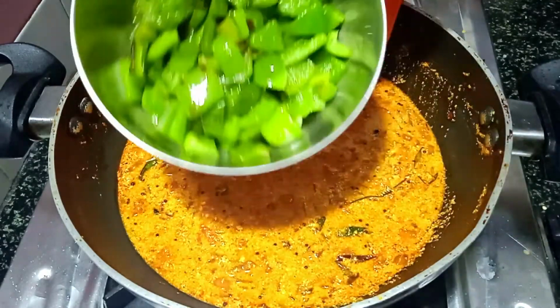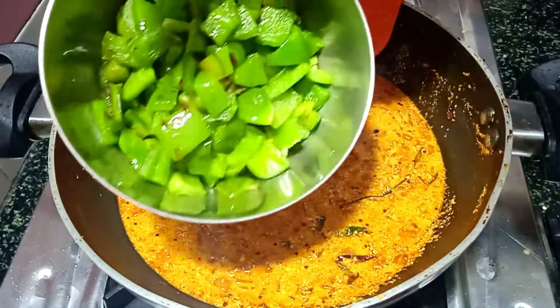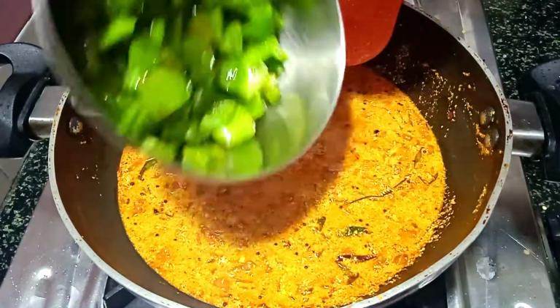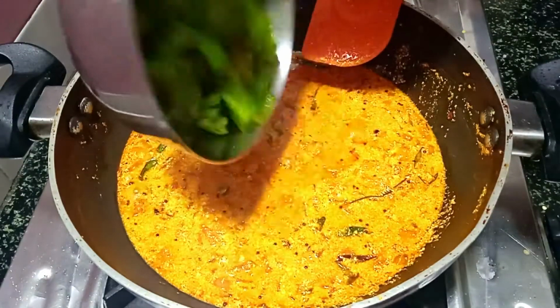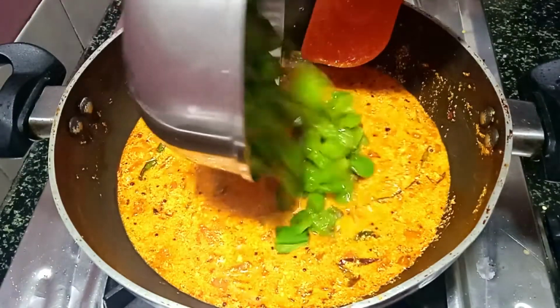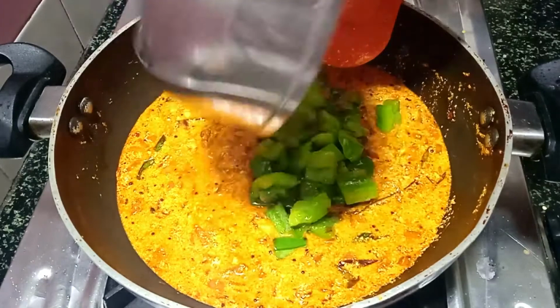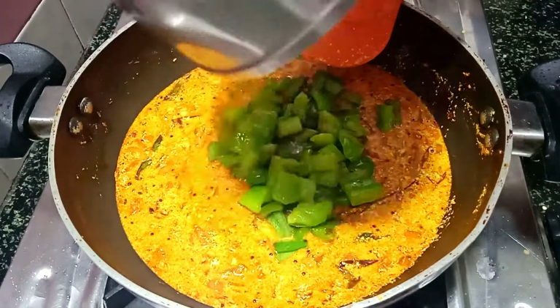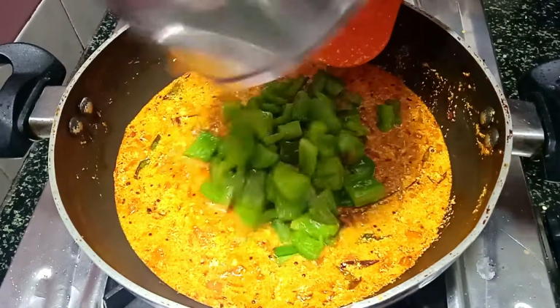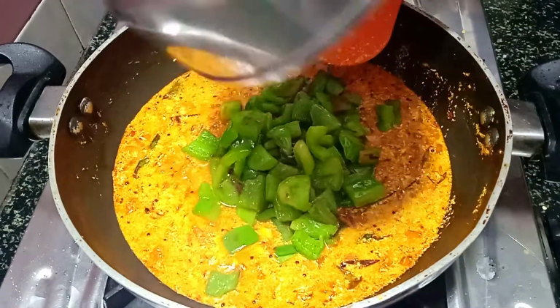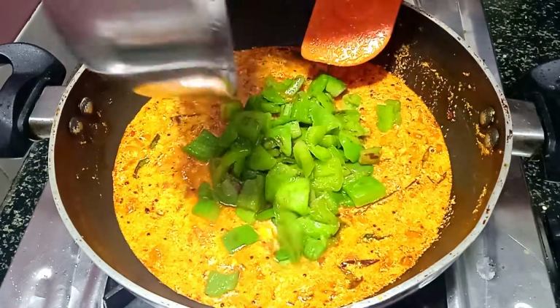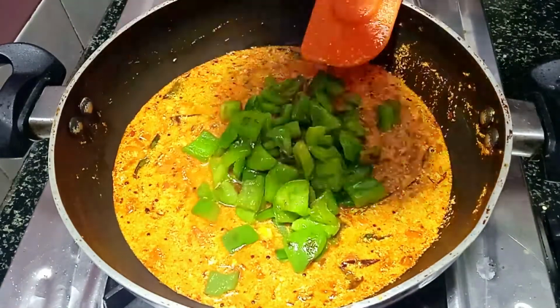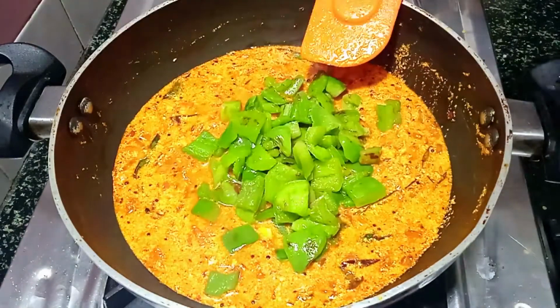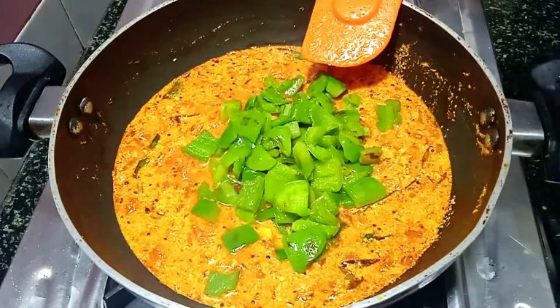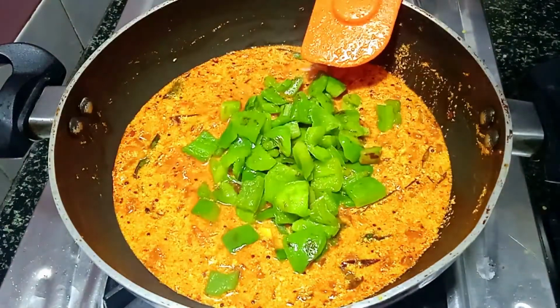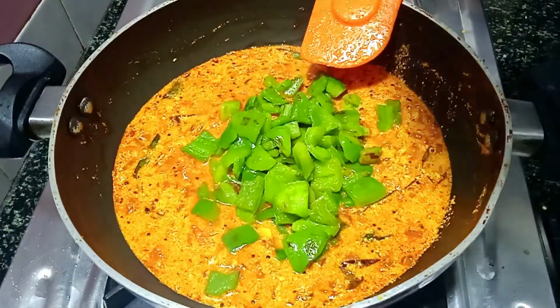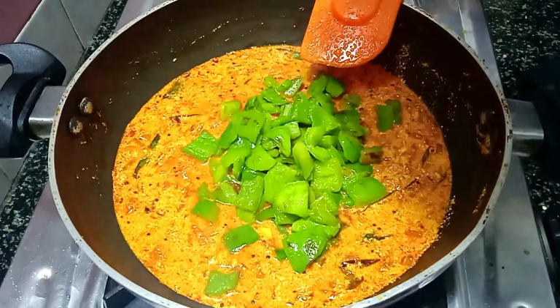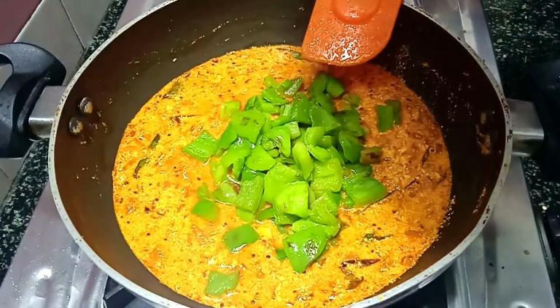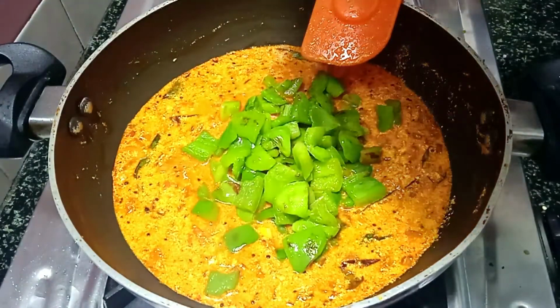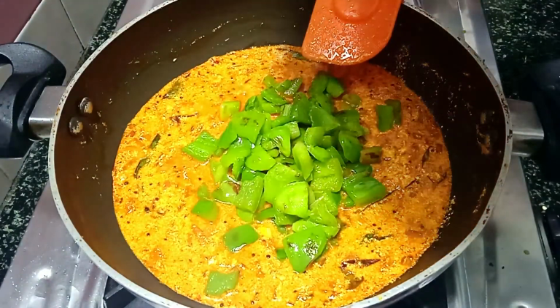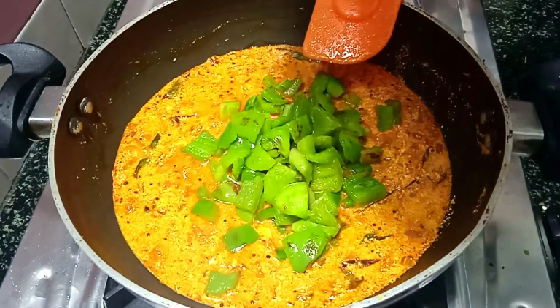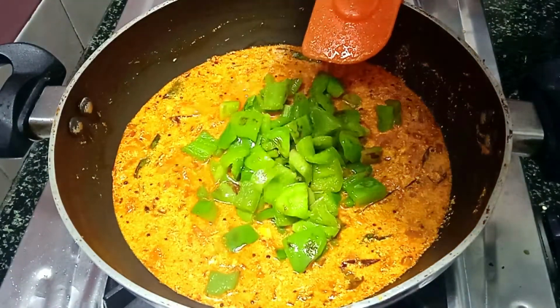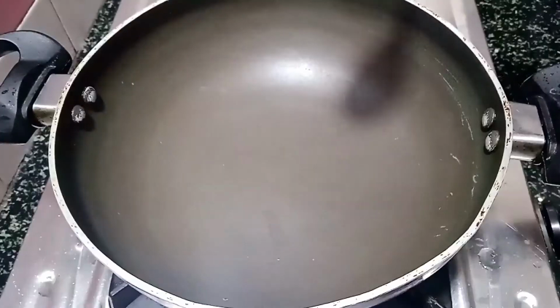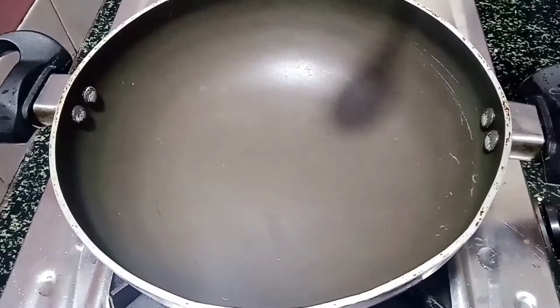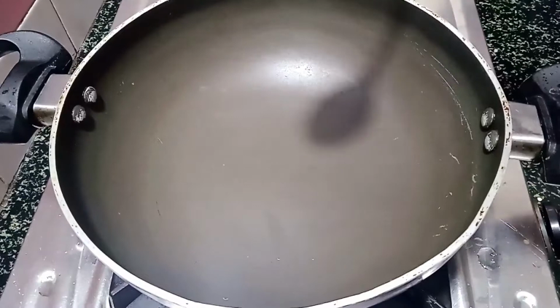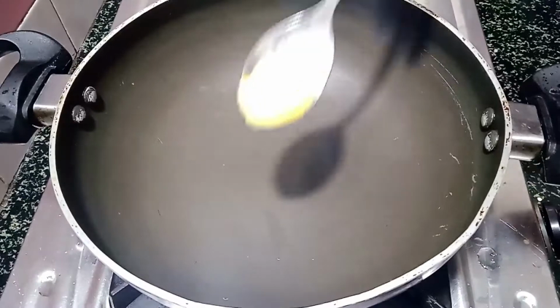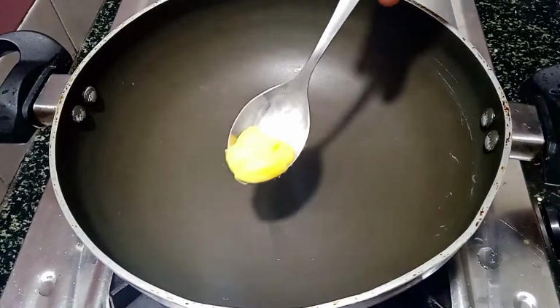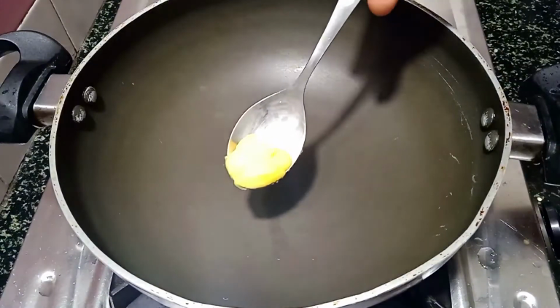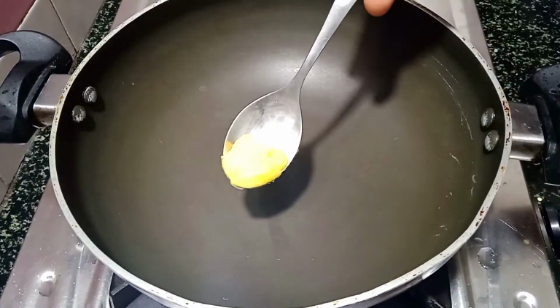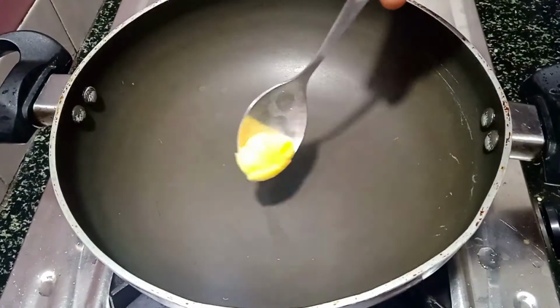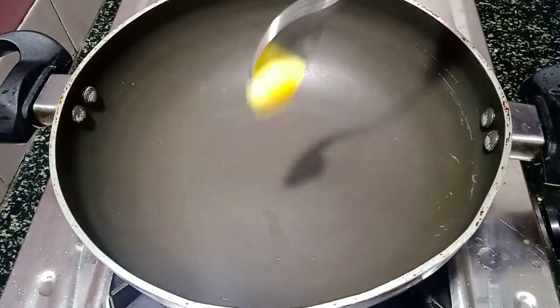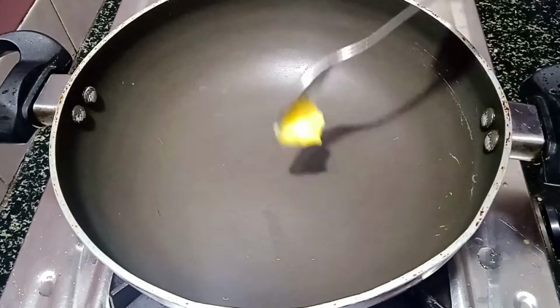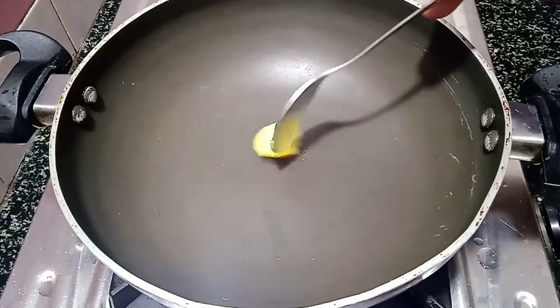This is a very easy recipe for the eggs and tomatoes. How easy it will be to make, we'll show you in the next video. Let's go to the next recipe.